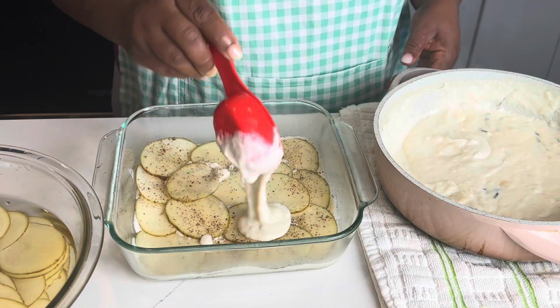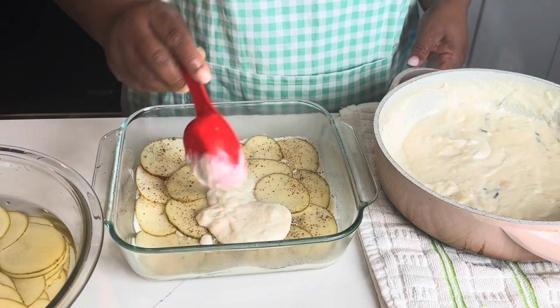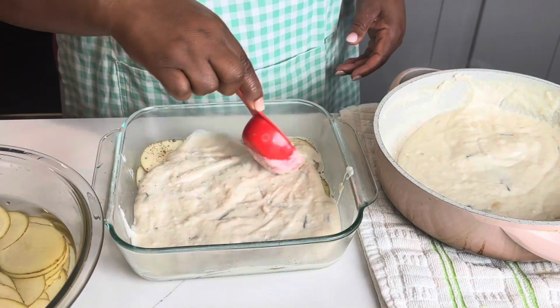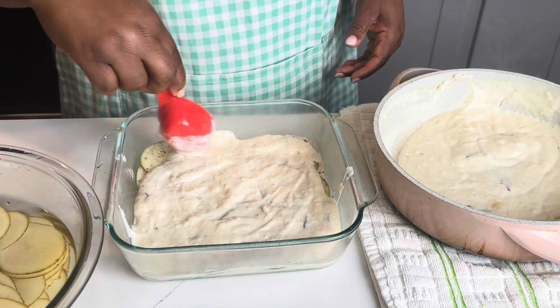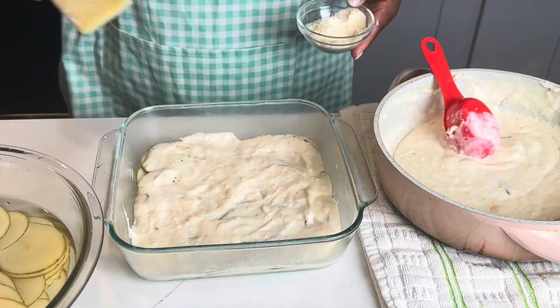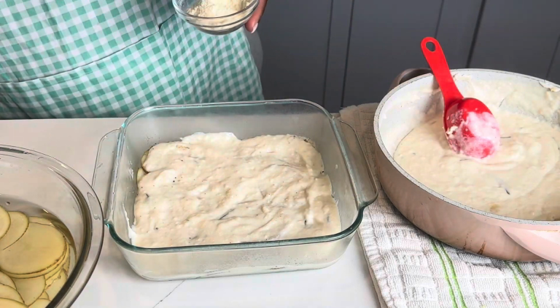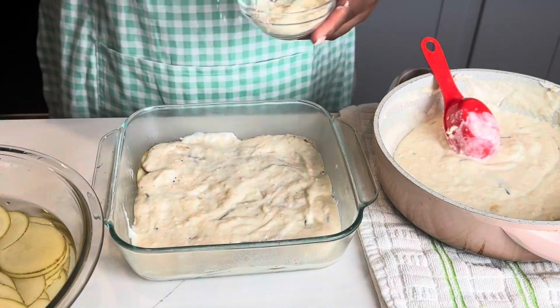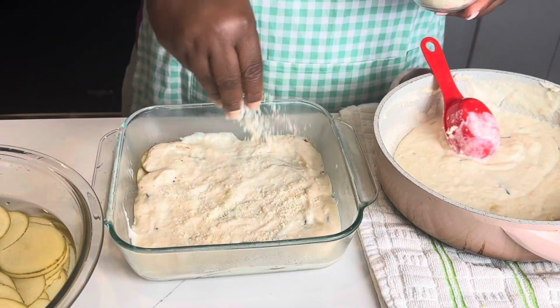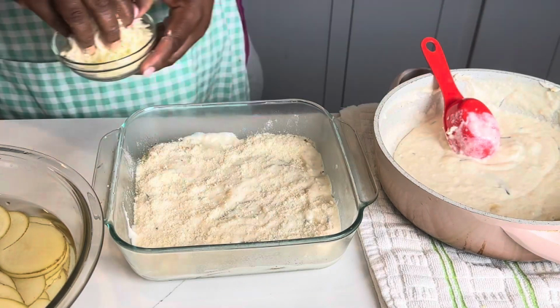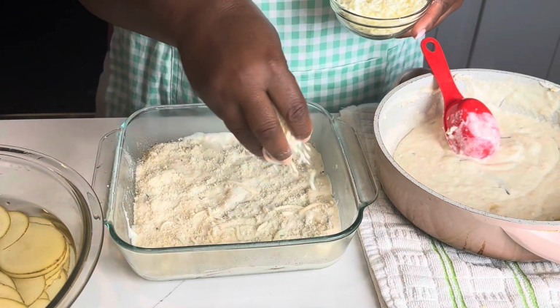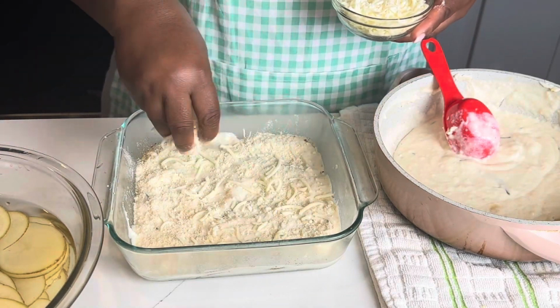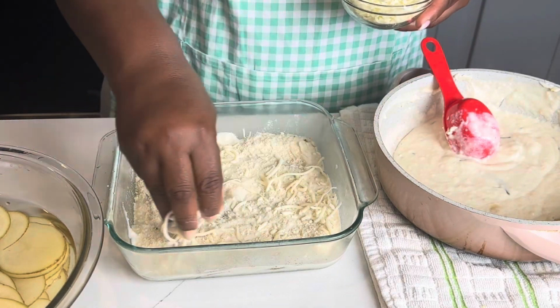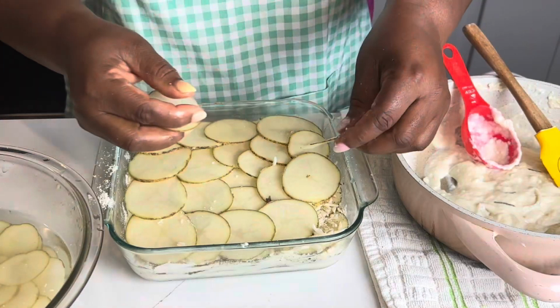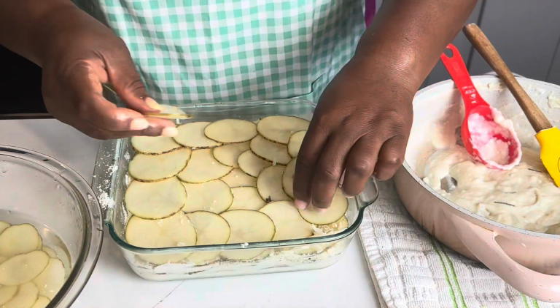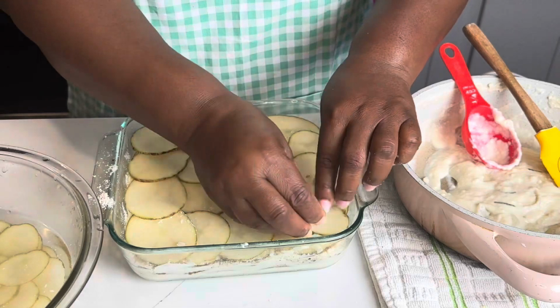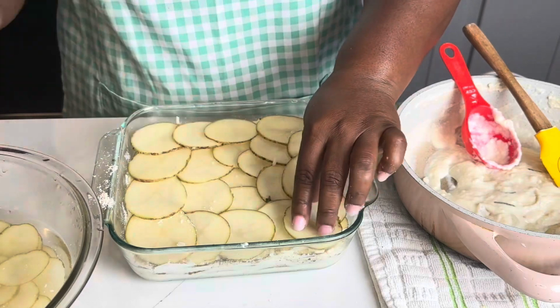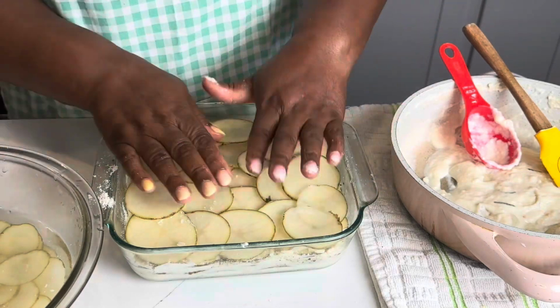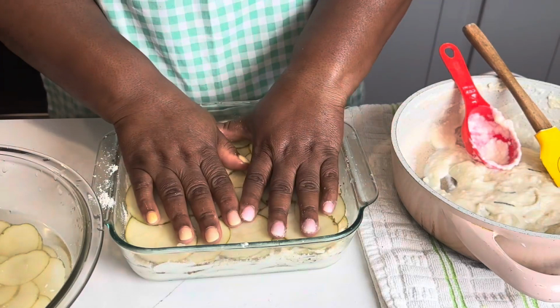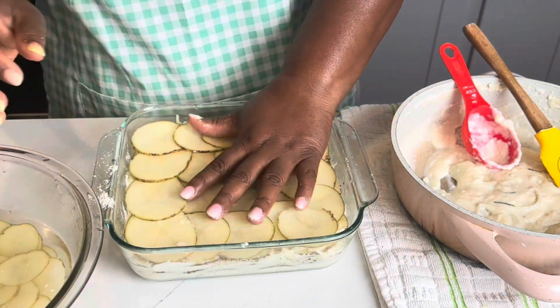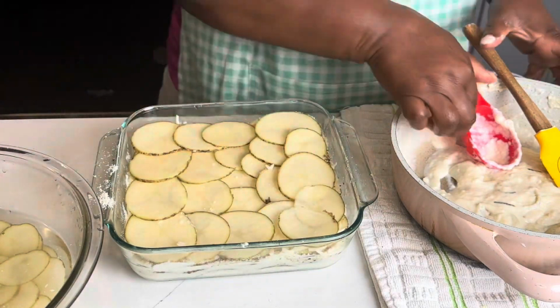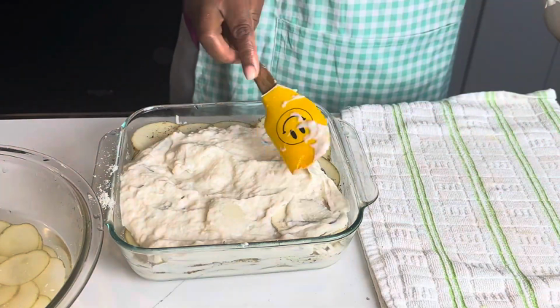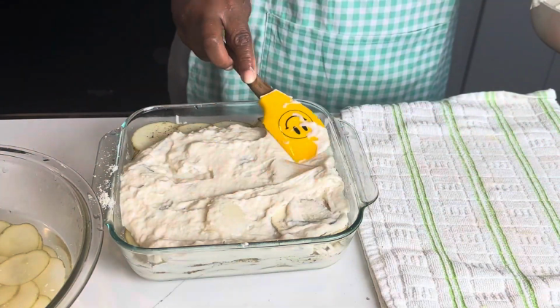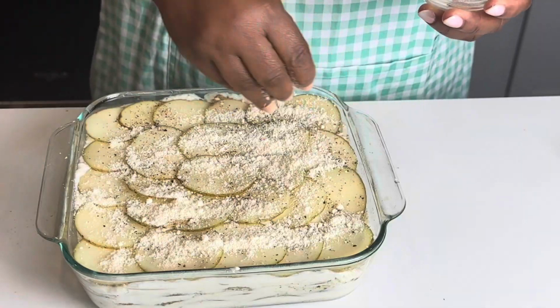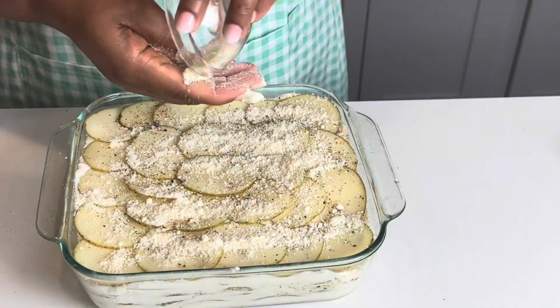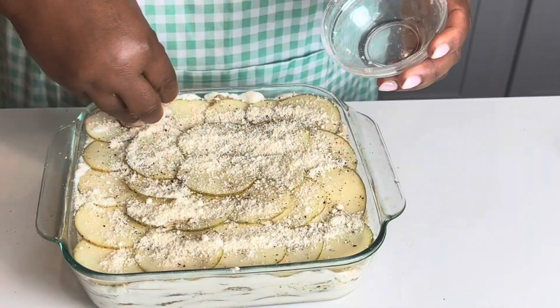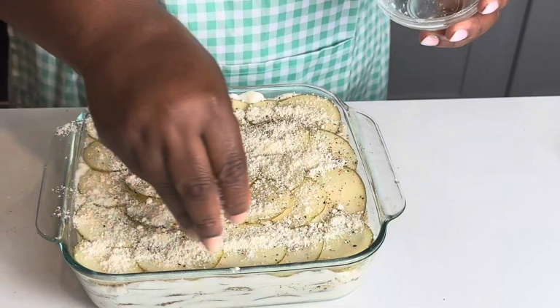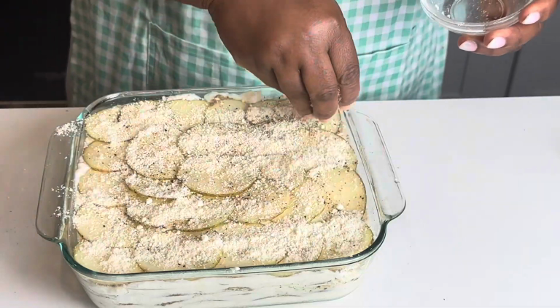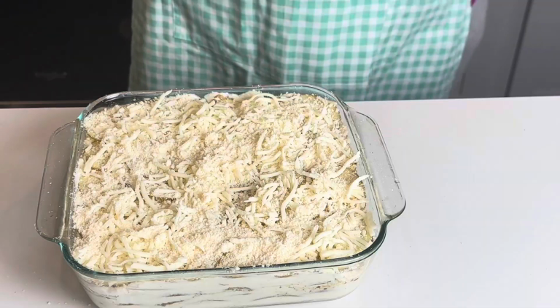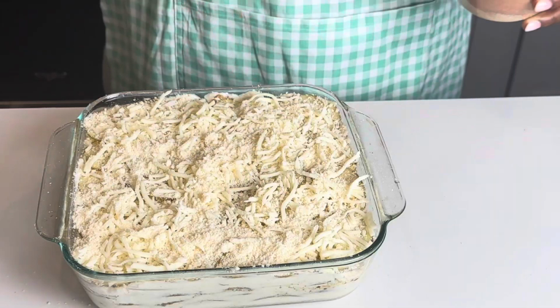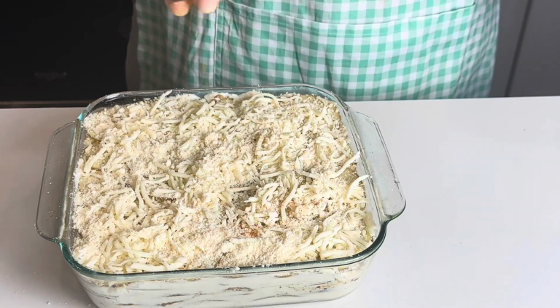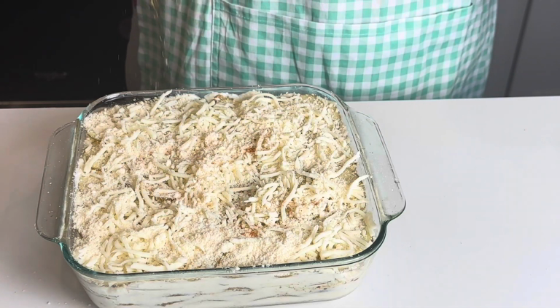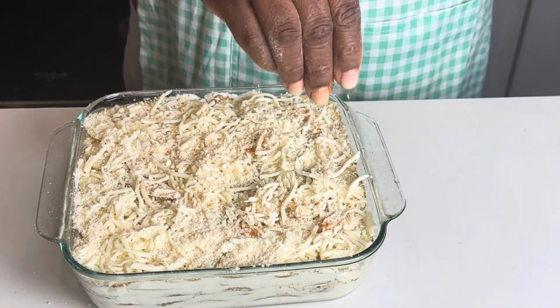So you want to layer sauce, potato in an arrangement that is perfect, and then top with cheese. You'll notice each layer has salt and pepper. Press down — you want each to touch the other. Continue and repeat the process till you get to the very top.